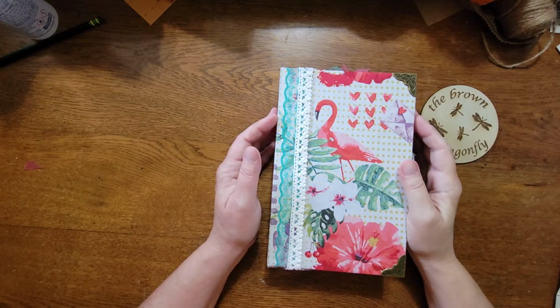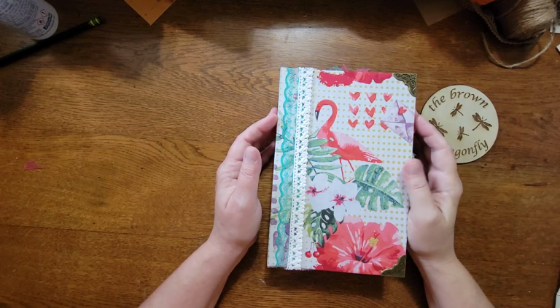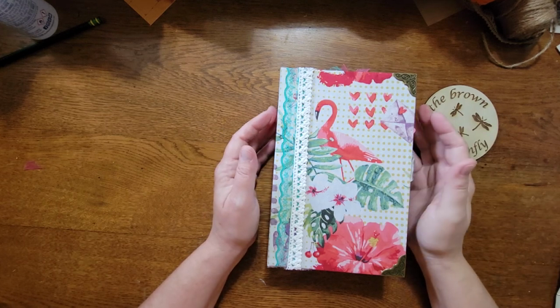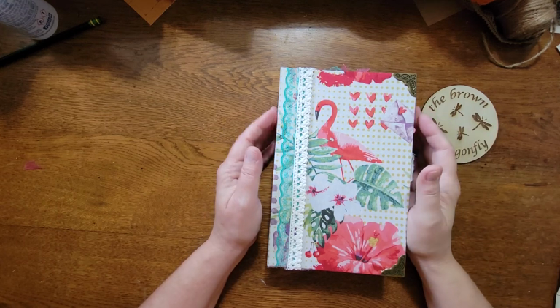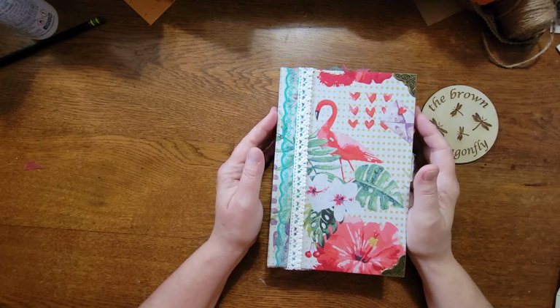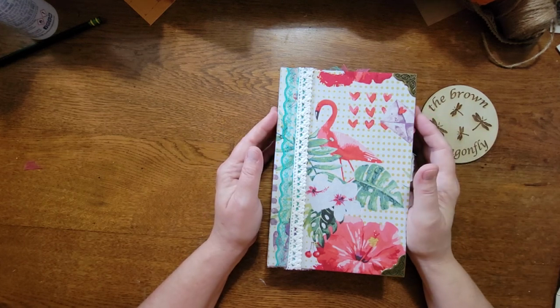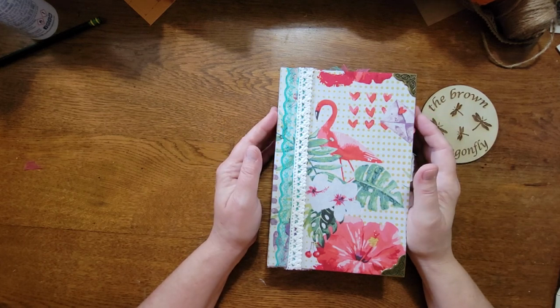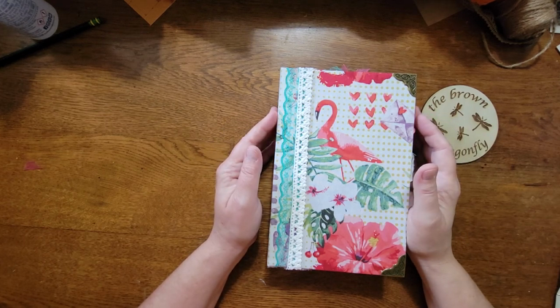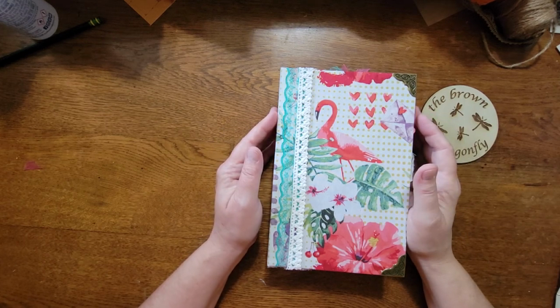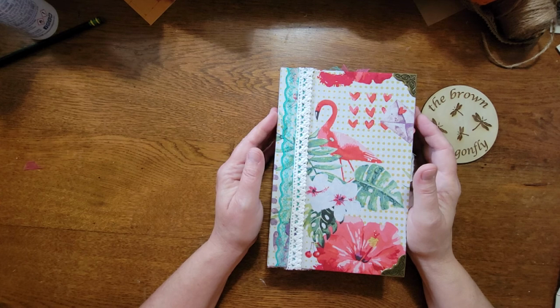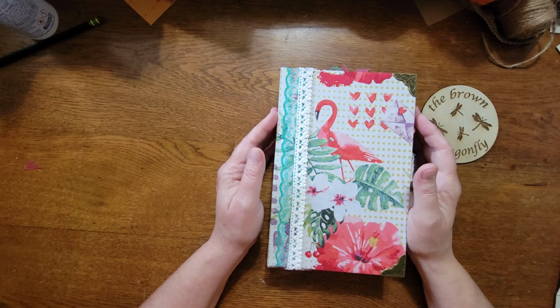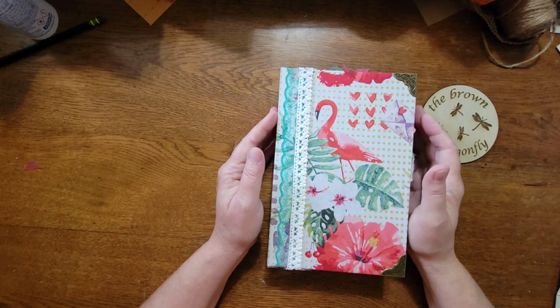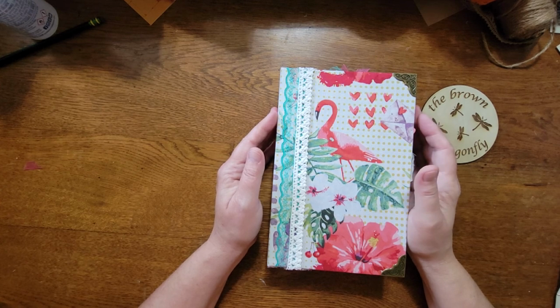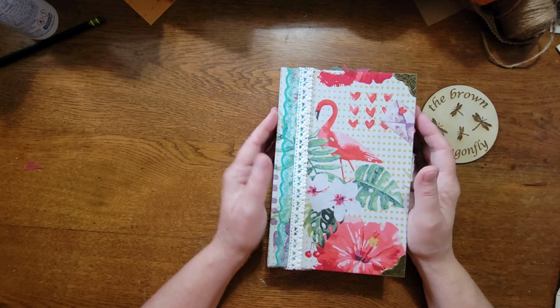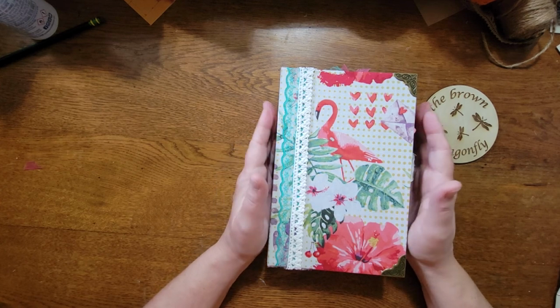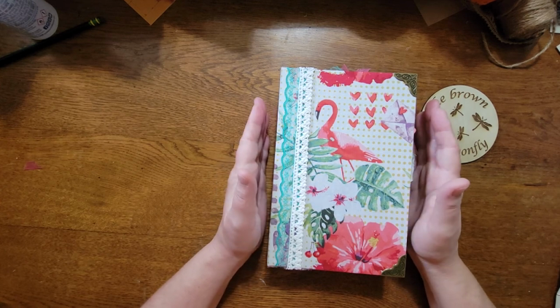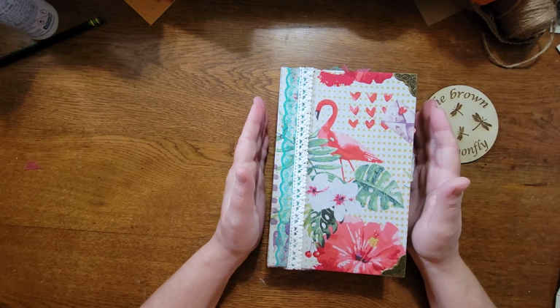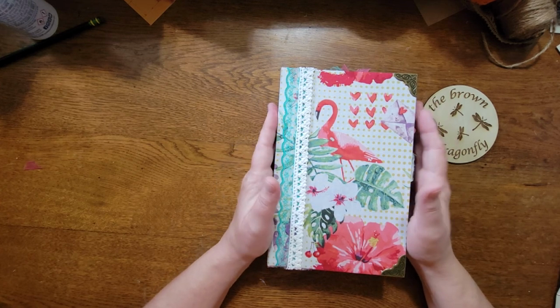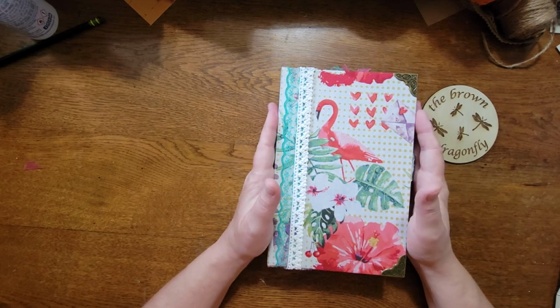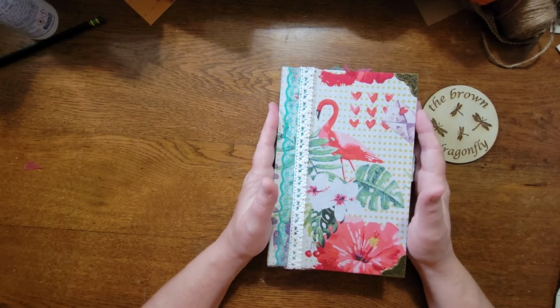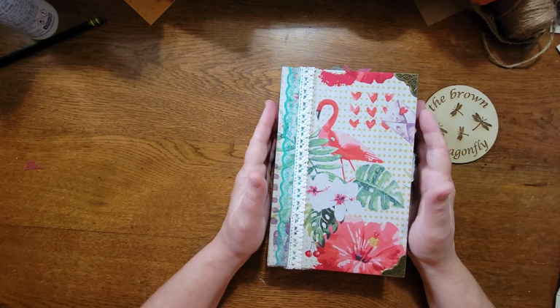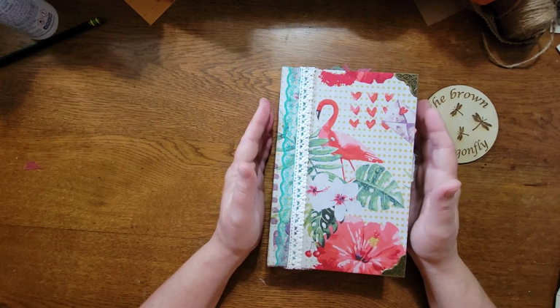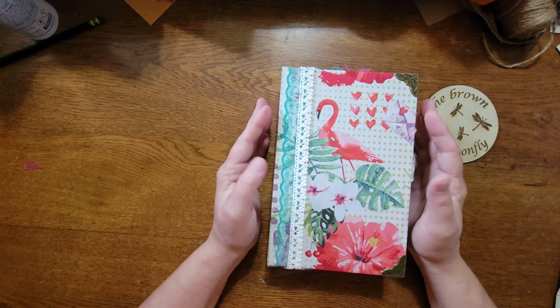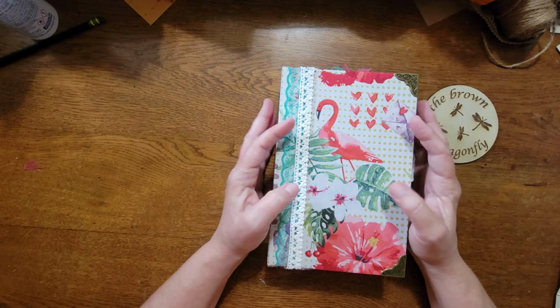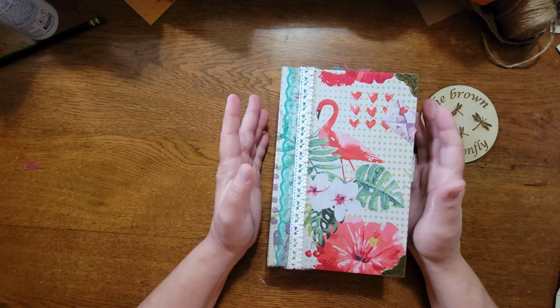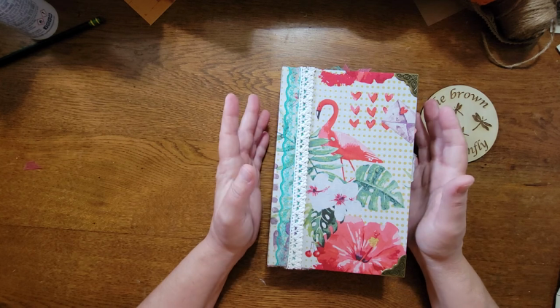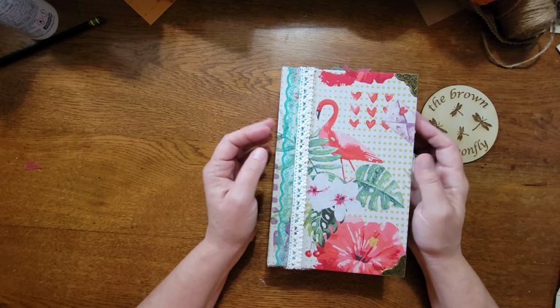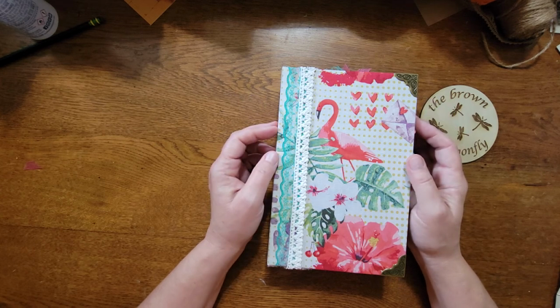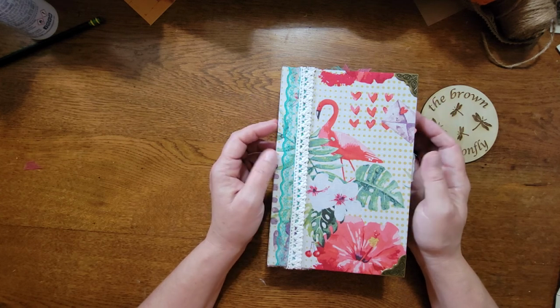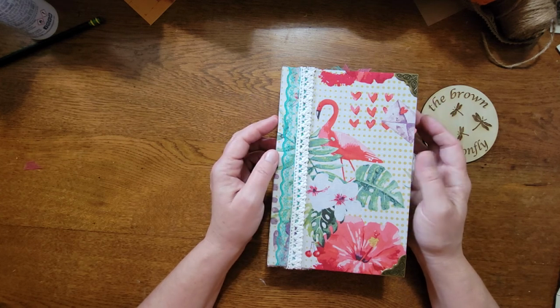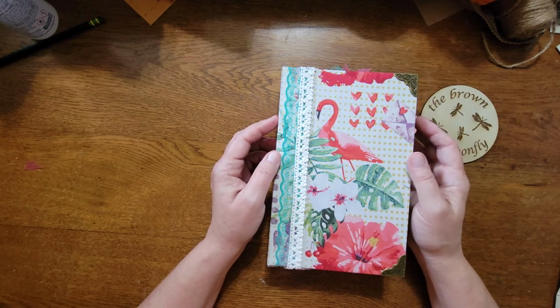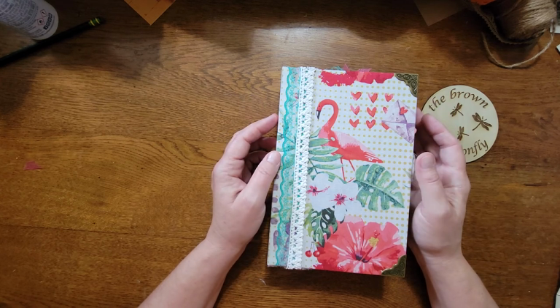Hello everyone, this is Joan from the Brown Dragonfly. Welcome back to my channel. Today I'm going to share with you a flip-through of a journal I completed that is flamingo themed.